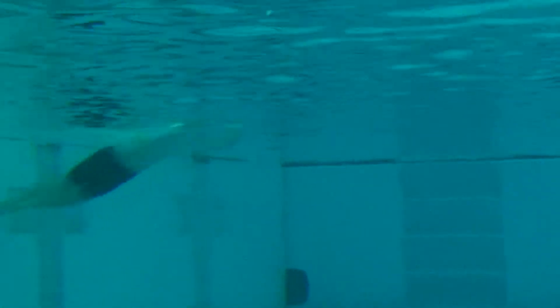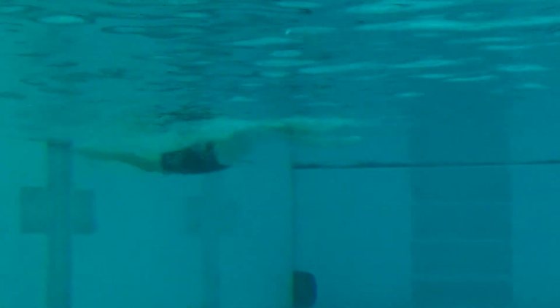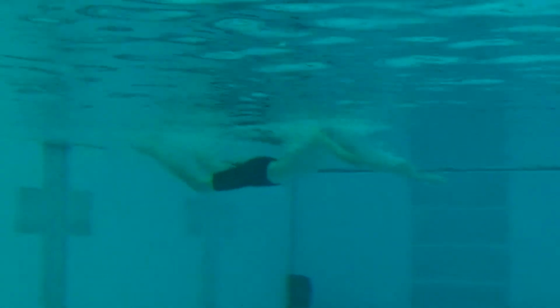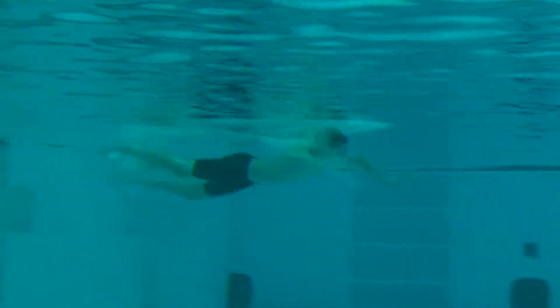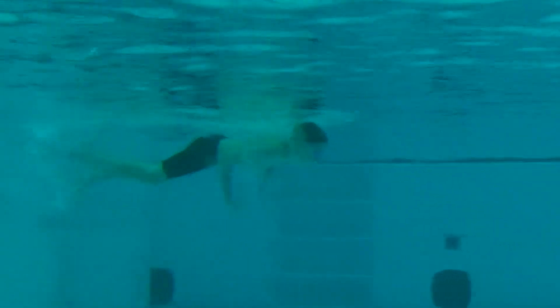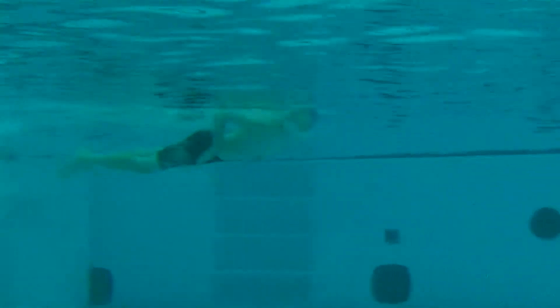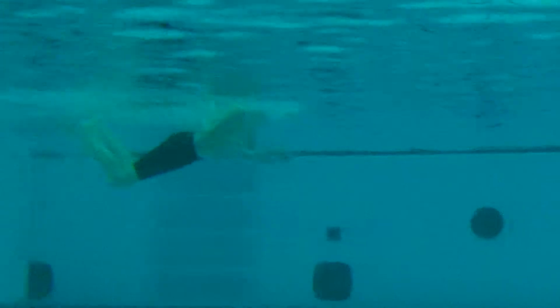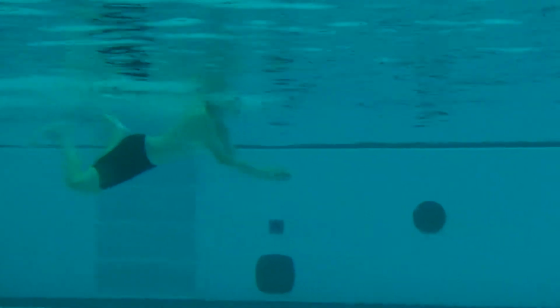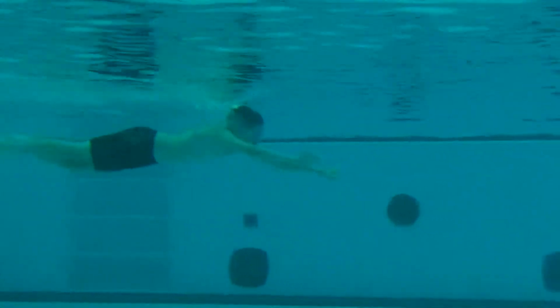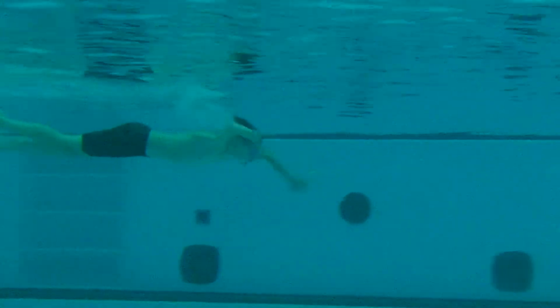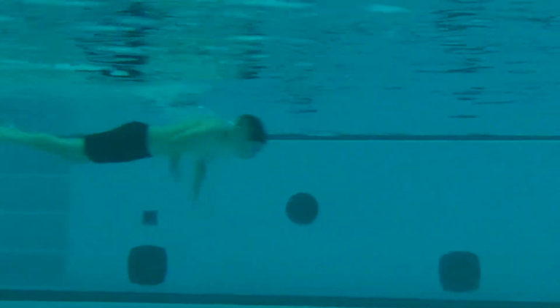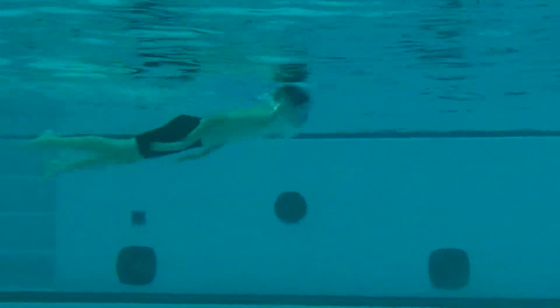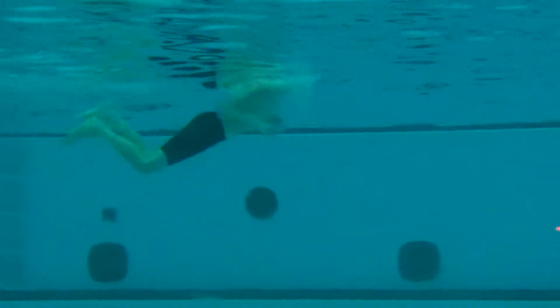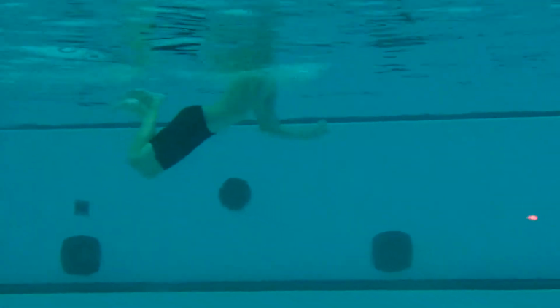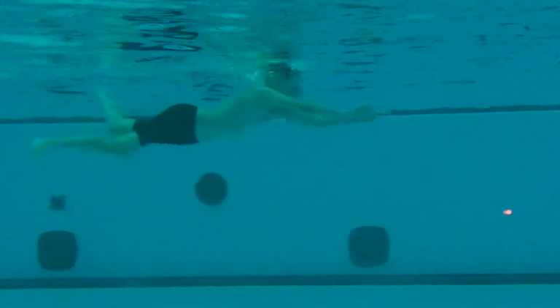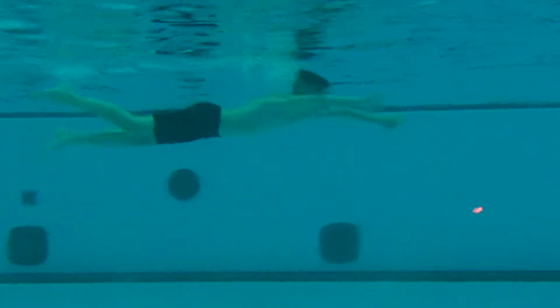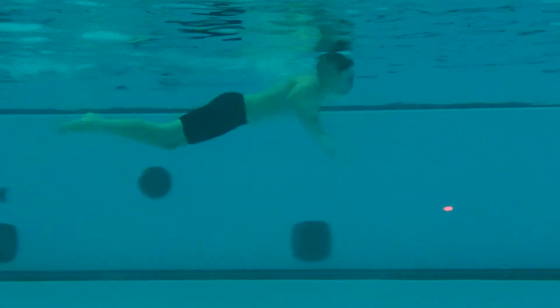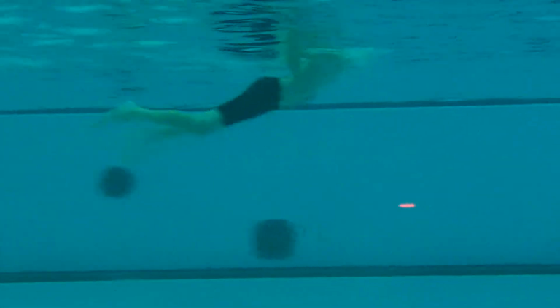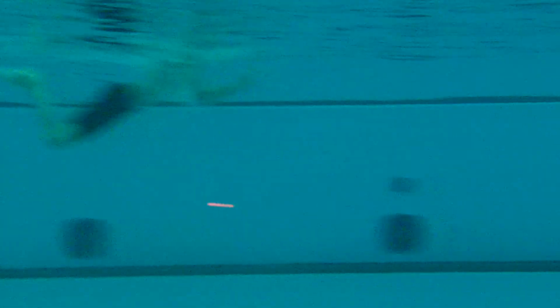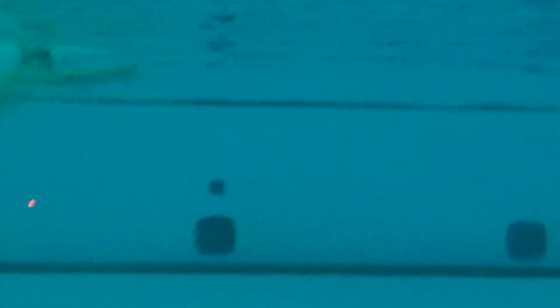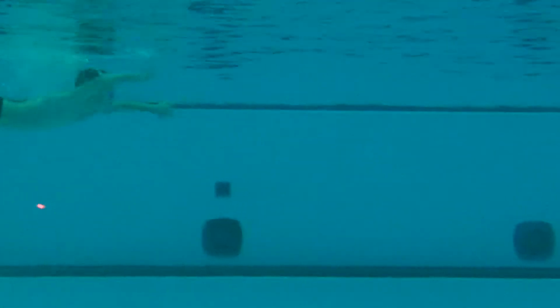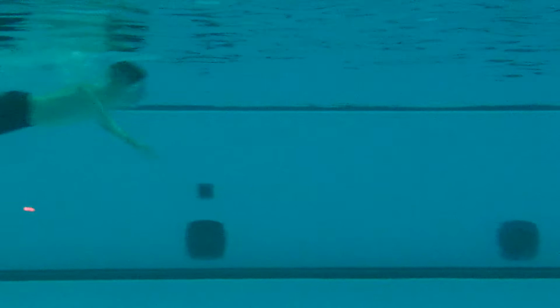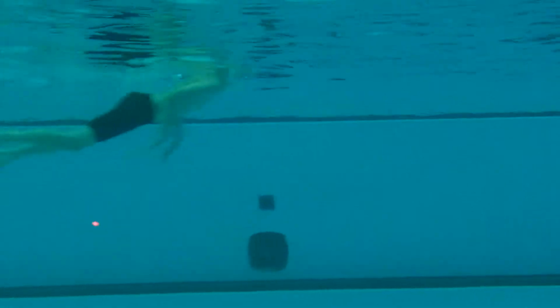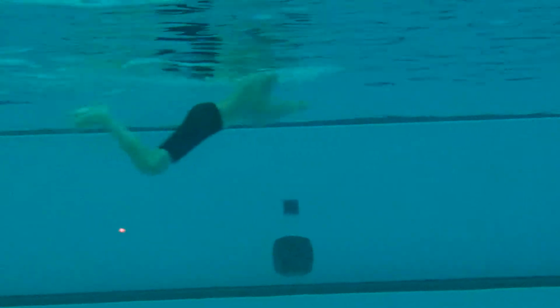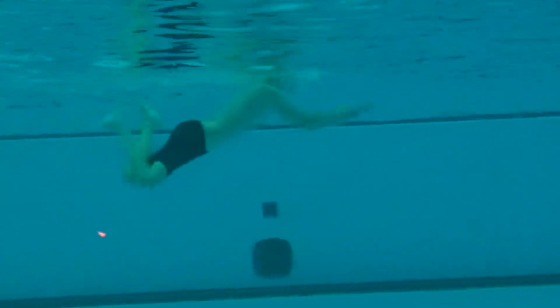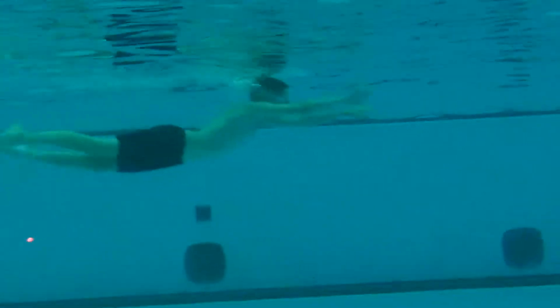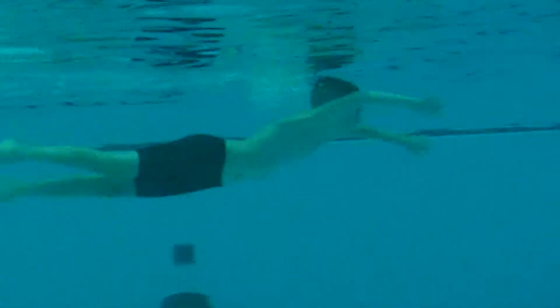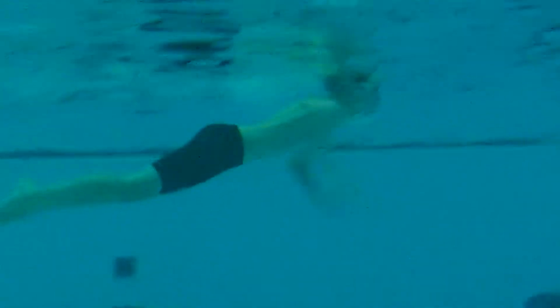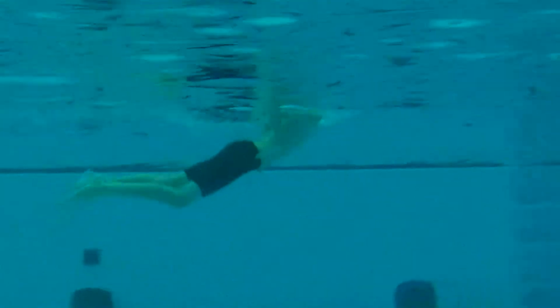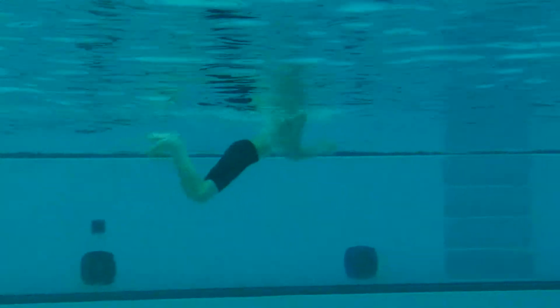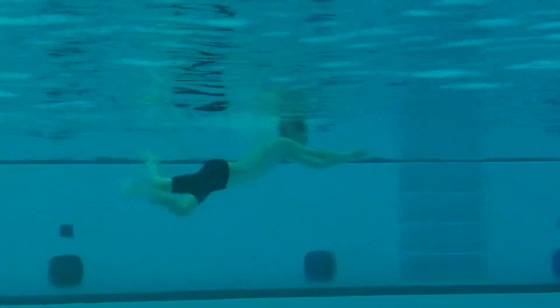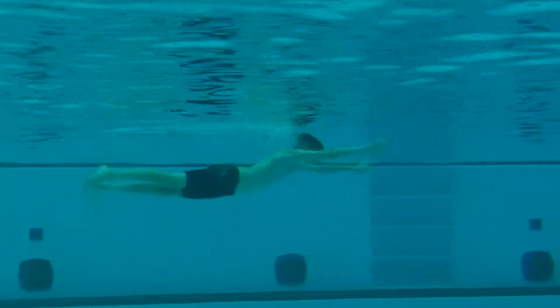Remember to two-hand touch the wall. The turn is different for breaststroke — it's a backward roll as opposed to the forward roll for freestyle and backstroke. It's a backward roll for breaststroke and fly.